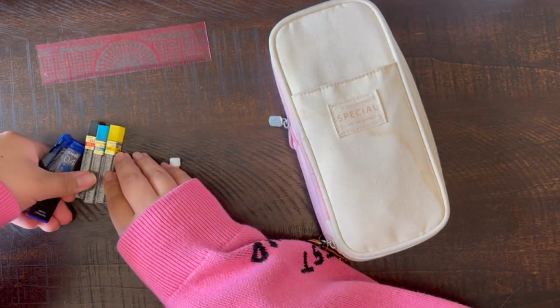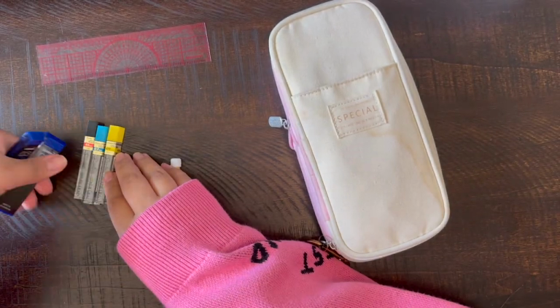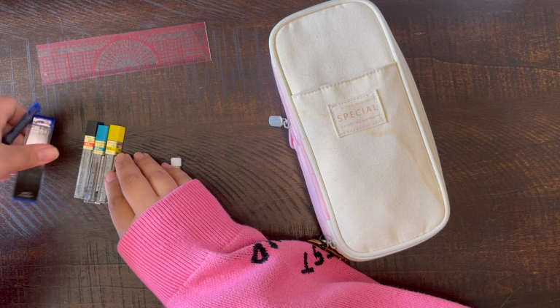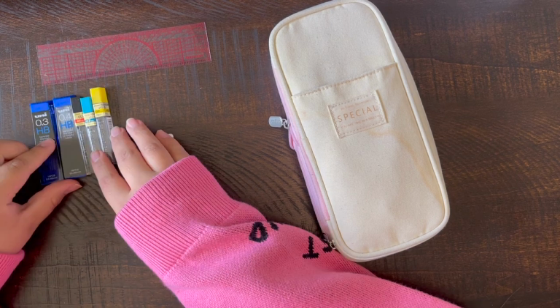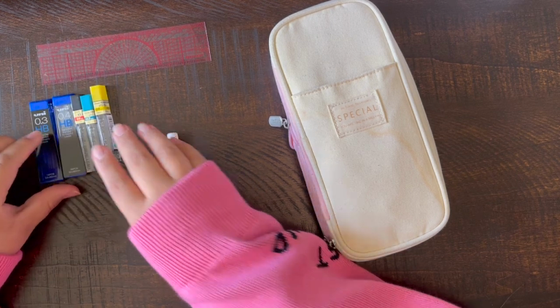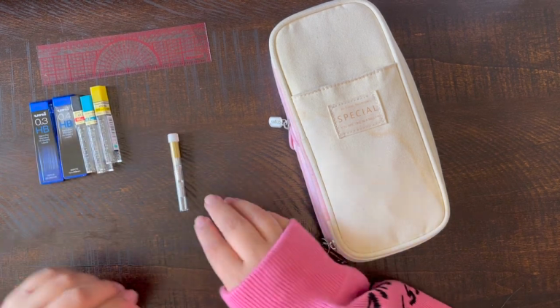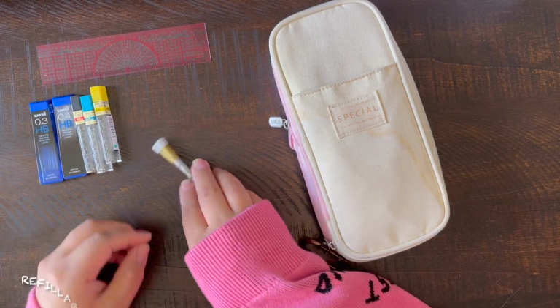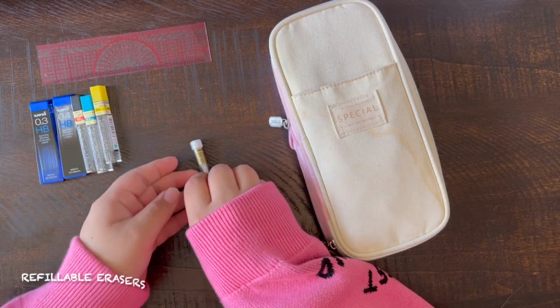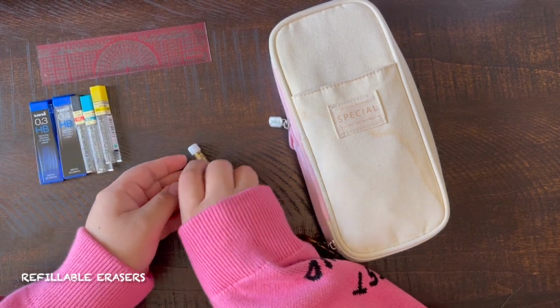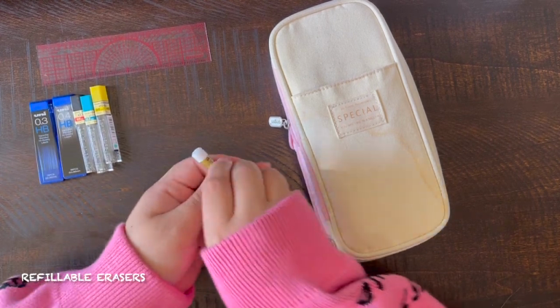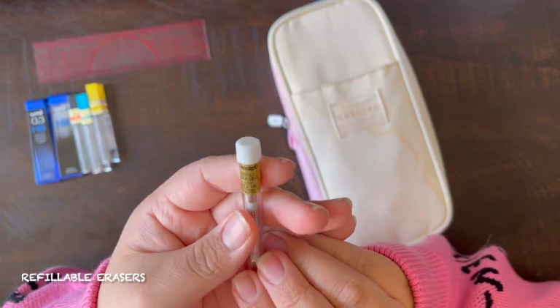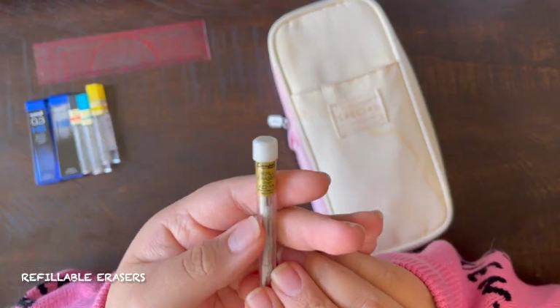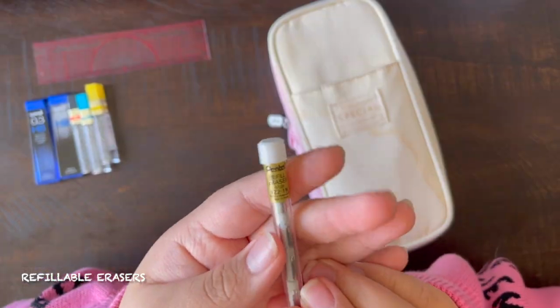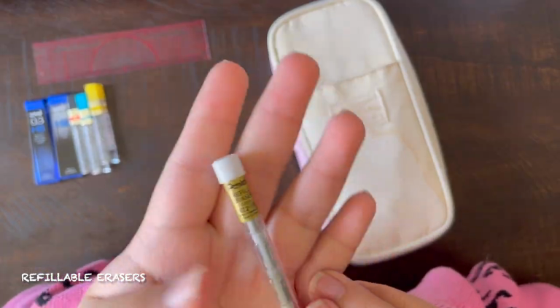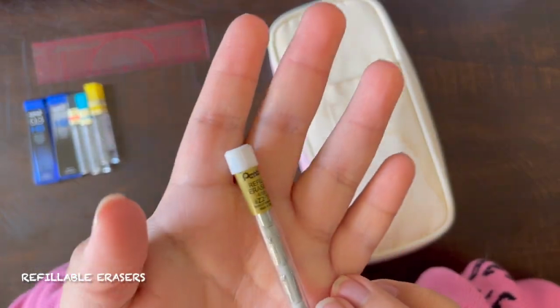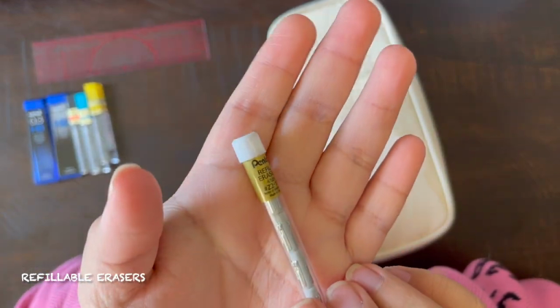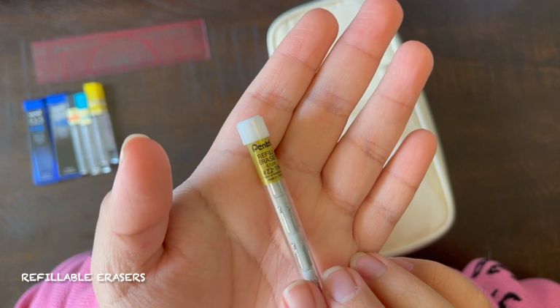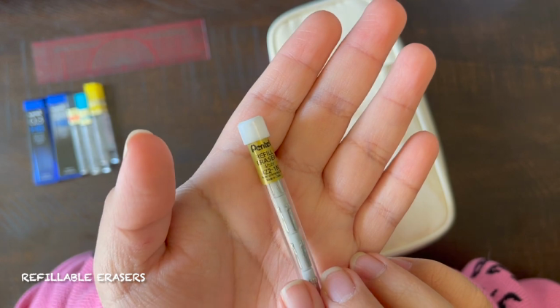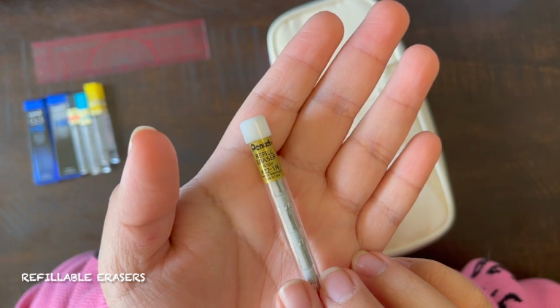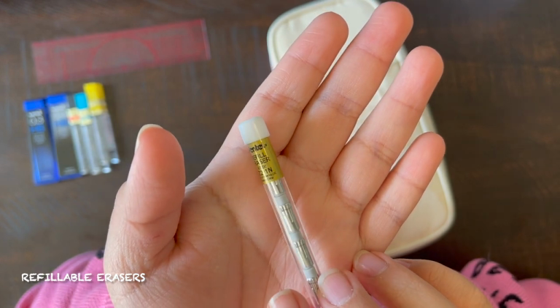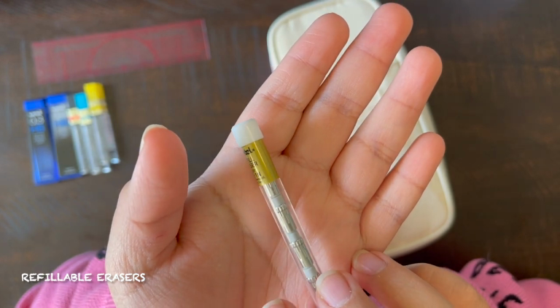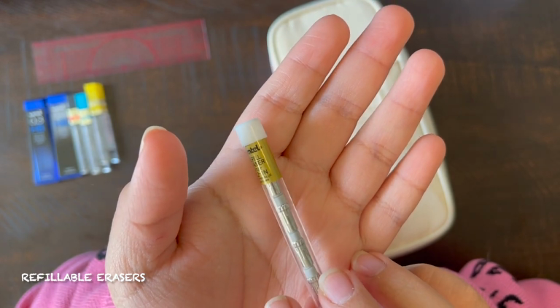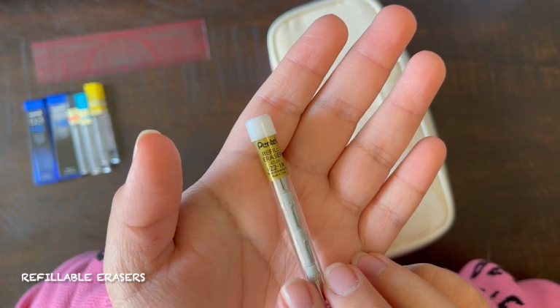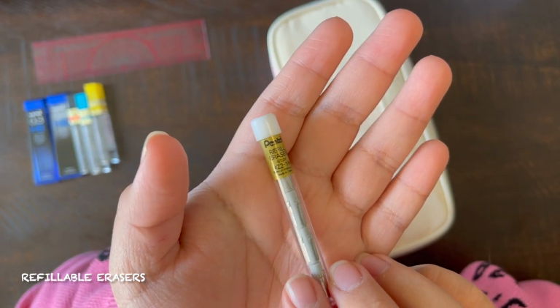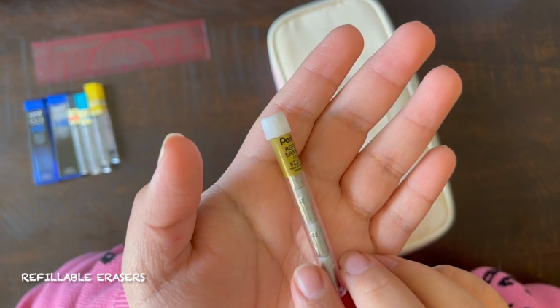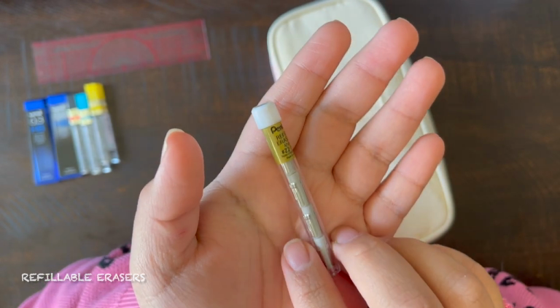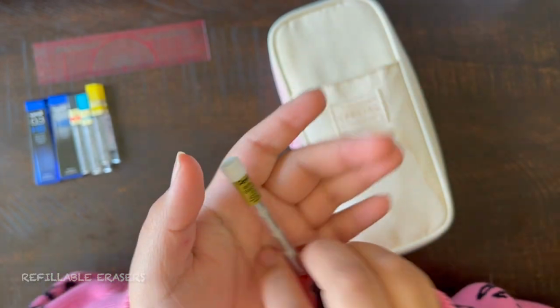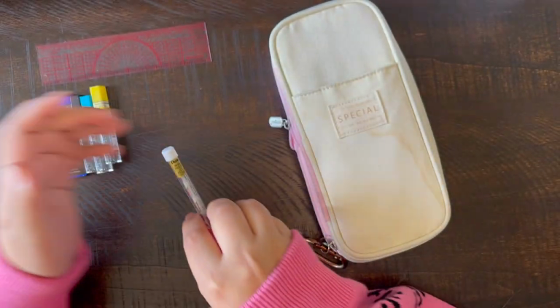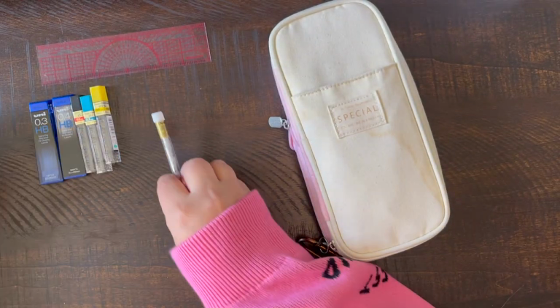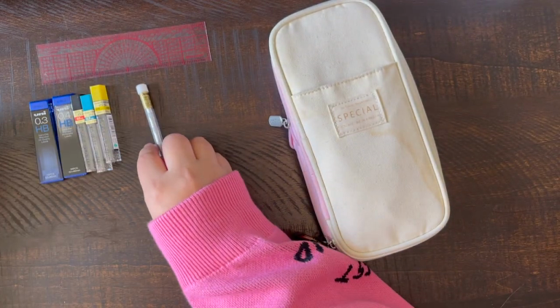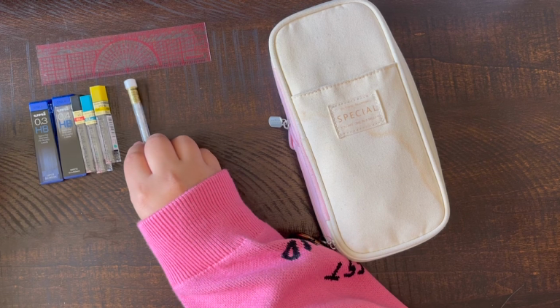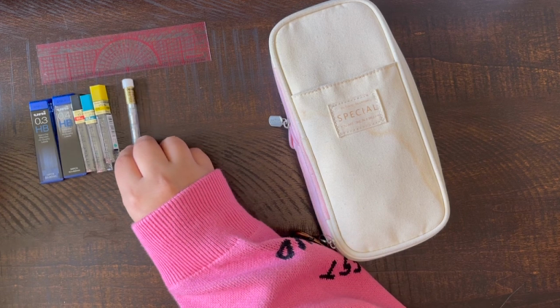I also have refillable erasers, although I don't really like using the eraser parts of the mechanical pencil. I instead have two different types of erasers that you'll see.